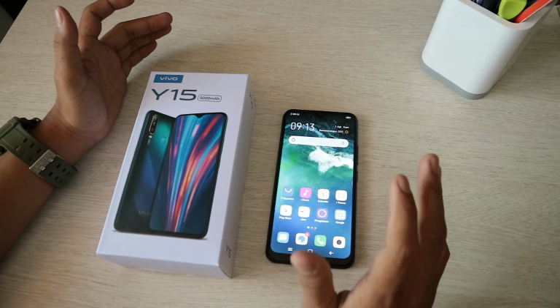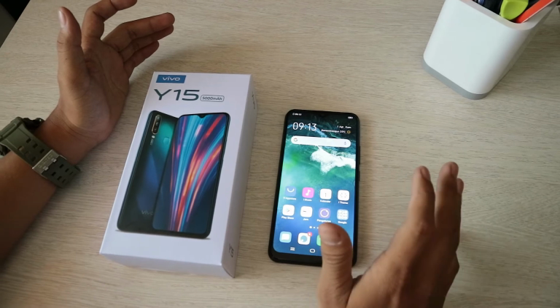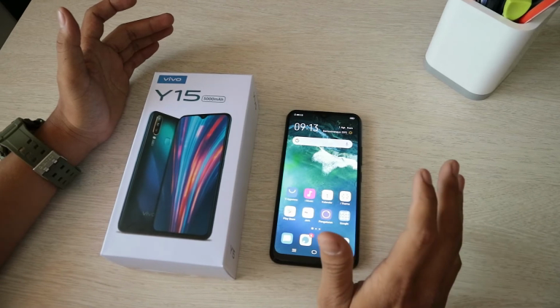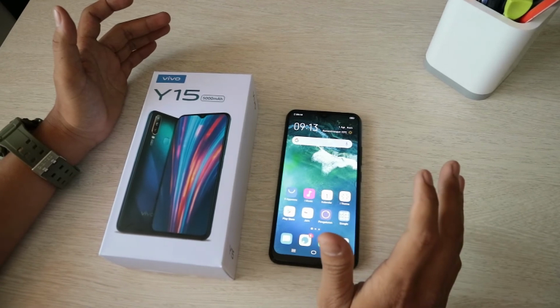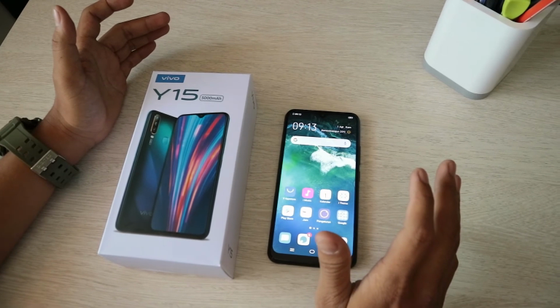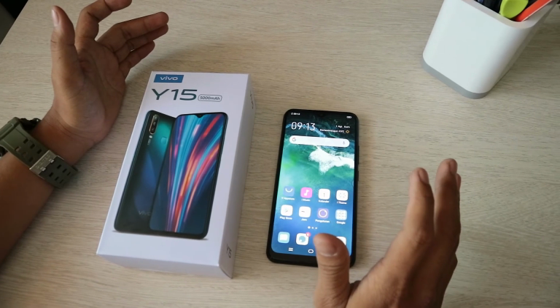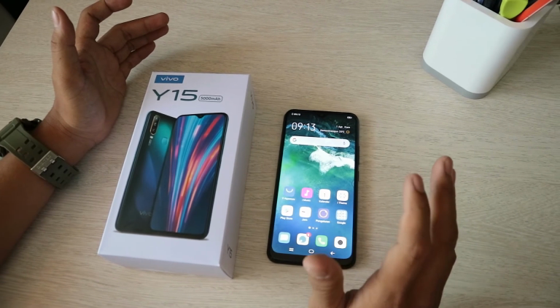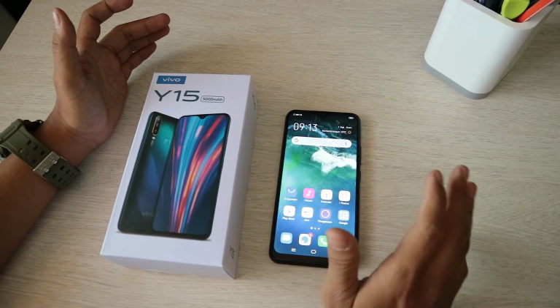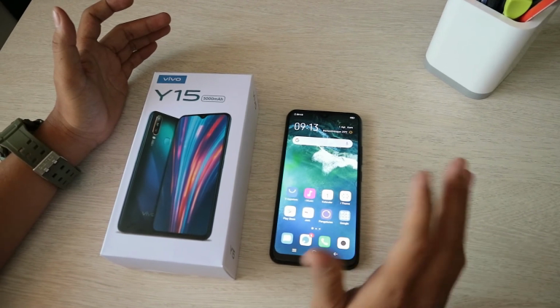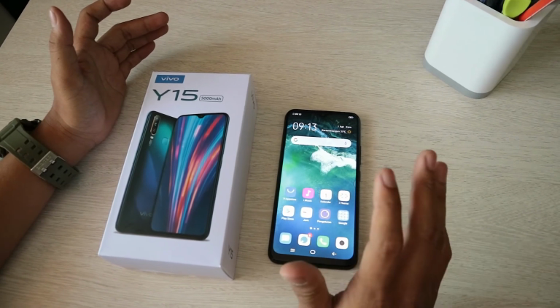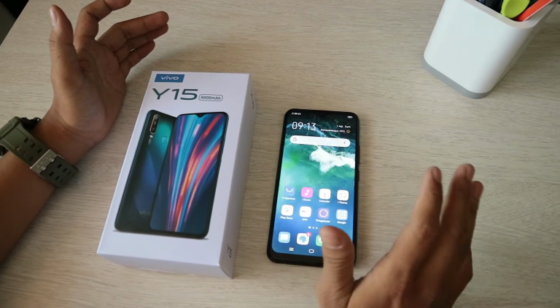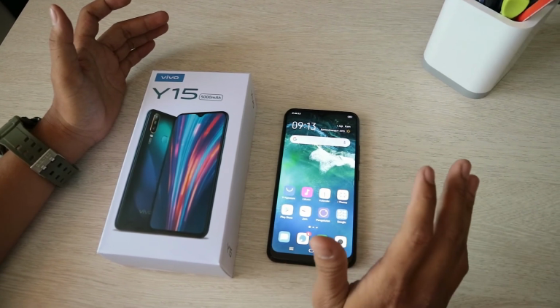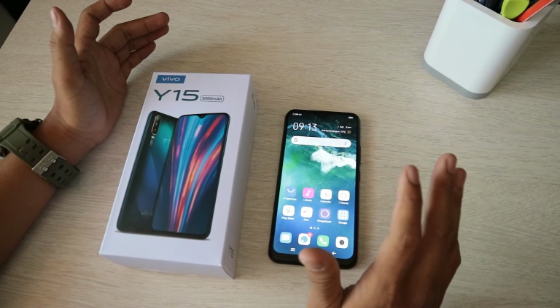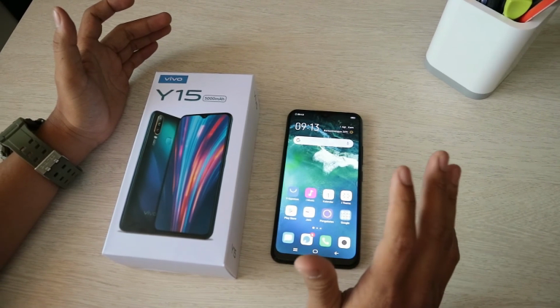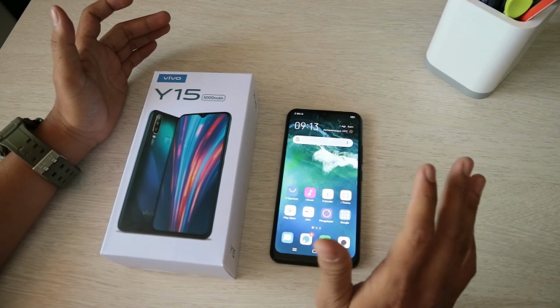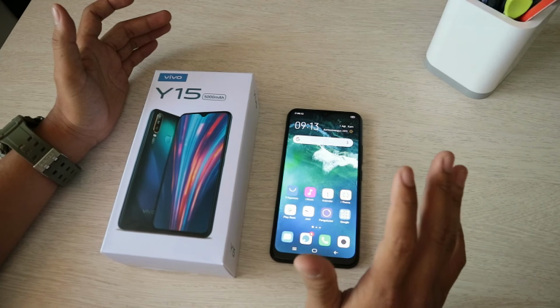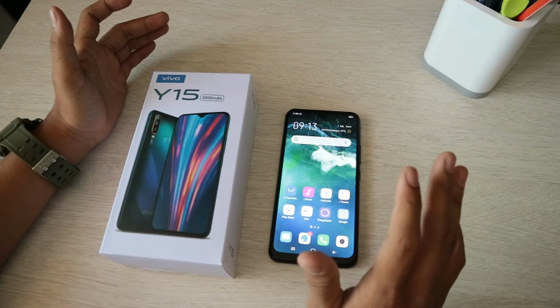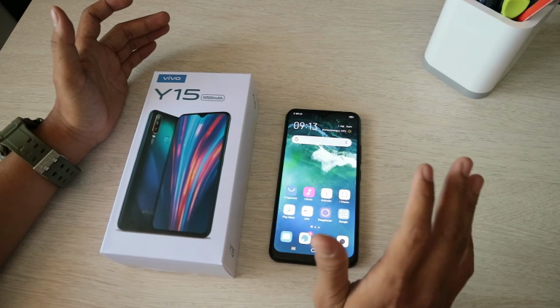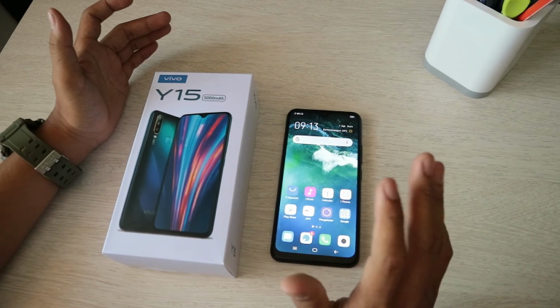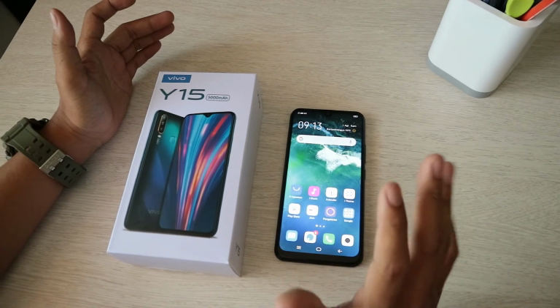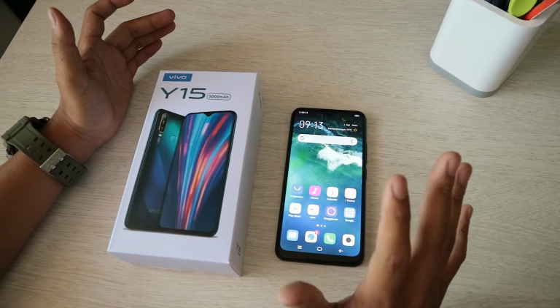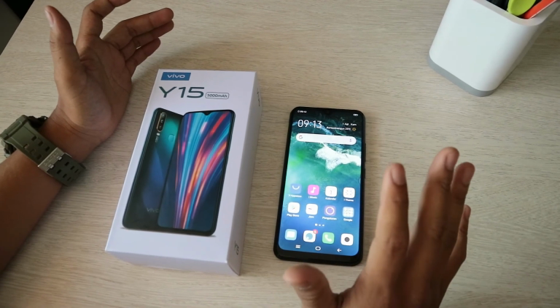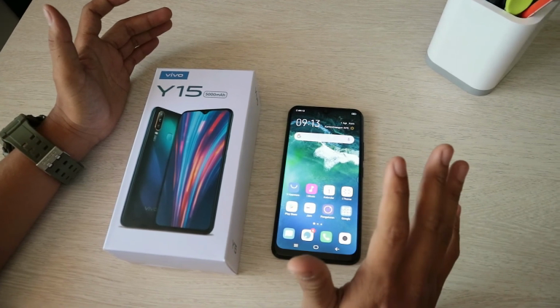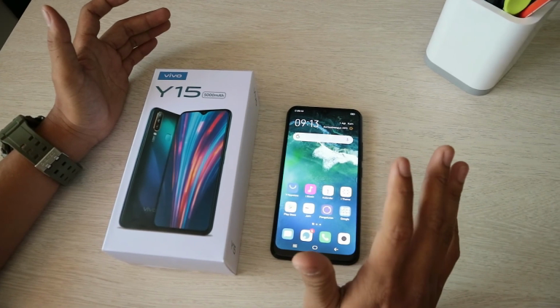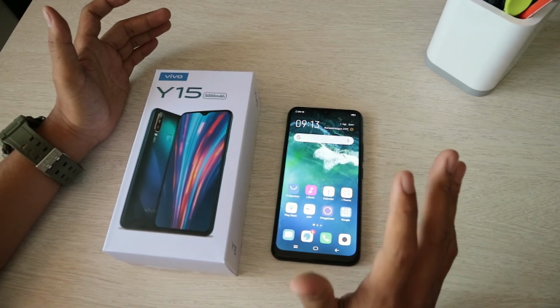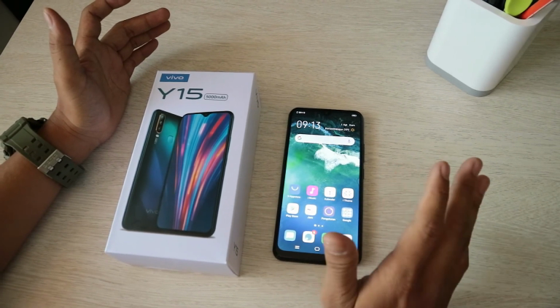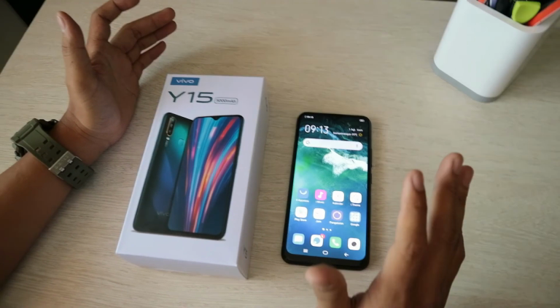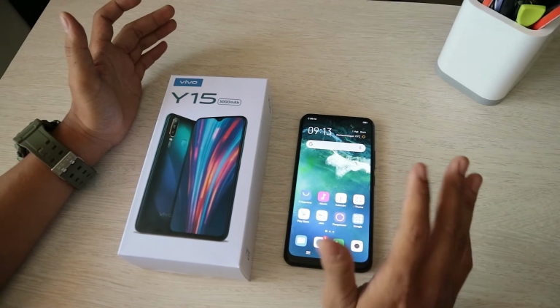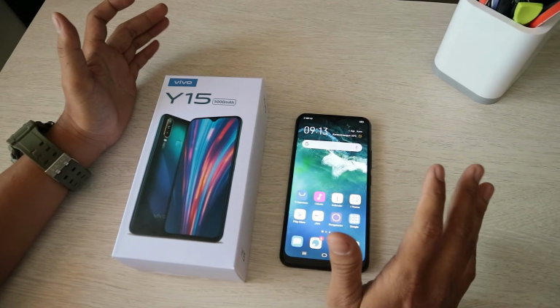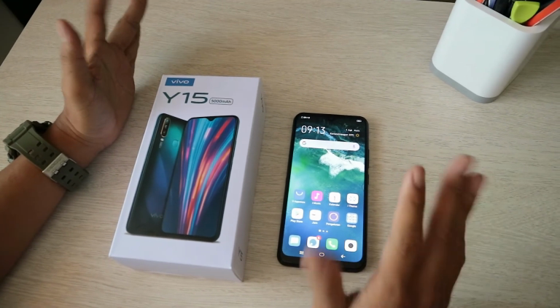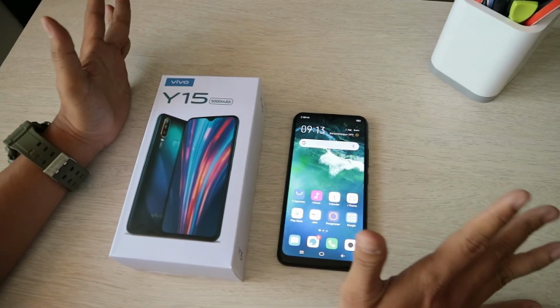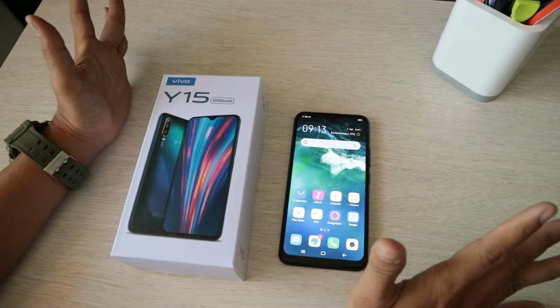Dan jangan lupa untuk like, komen, dan bagikan video ini. Dan jangan lupa untuk subscribe. Terima kasih.